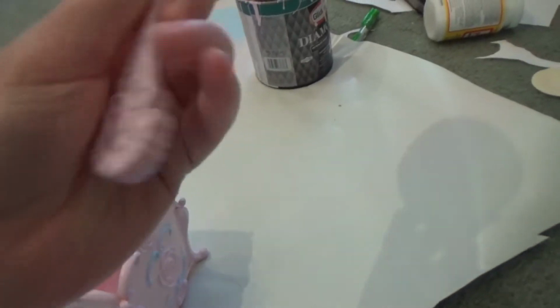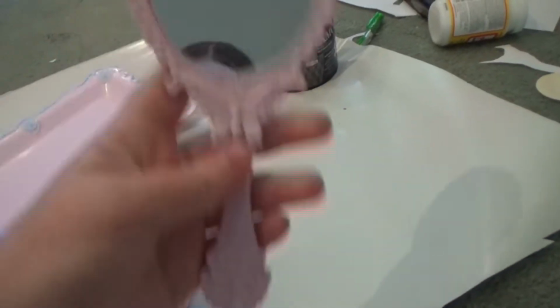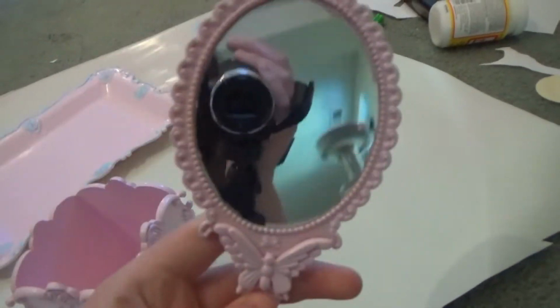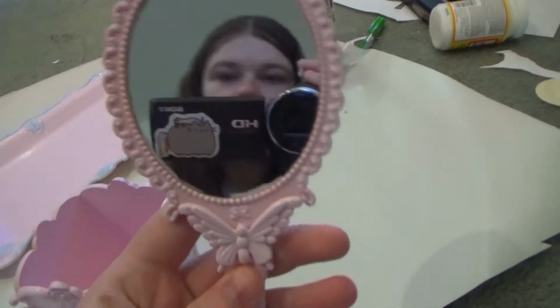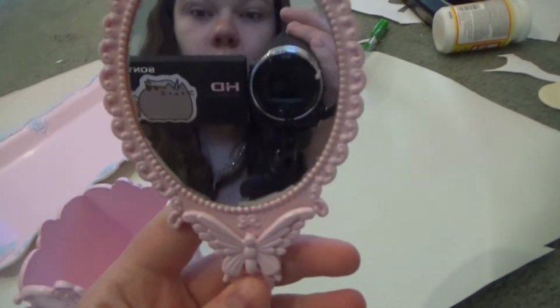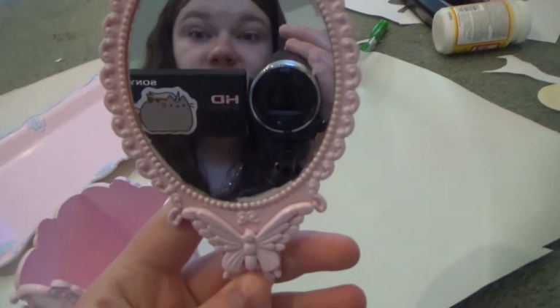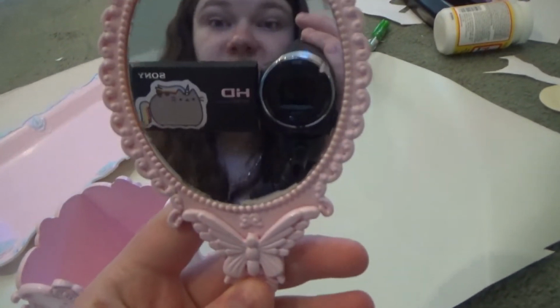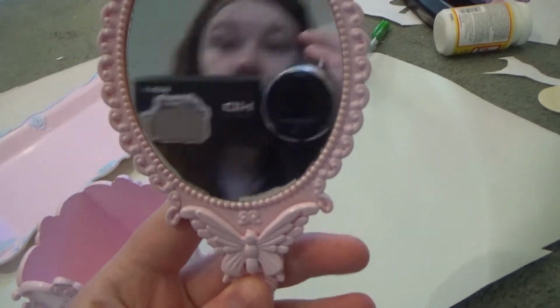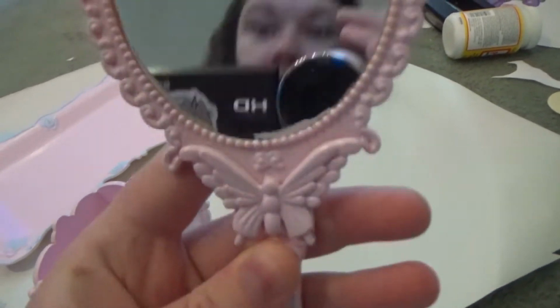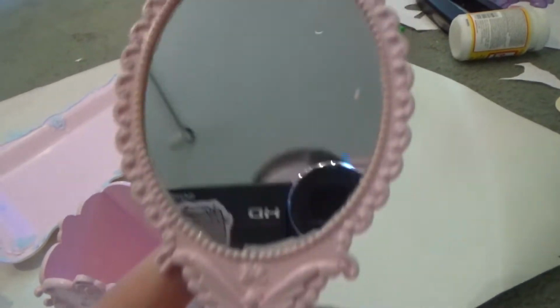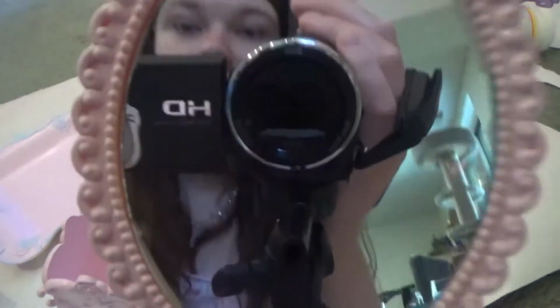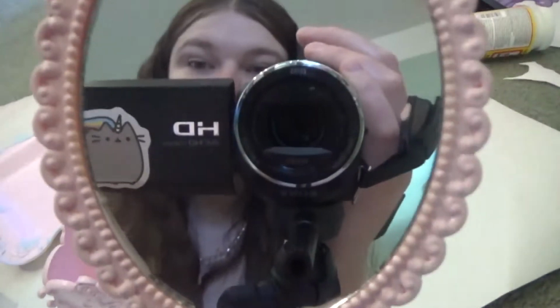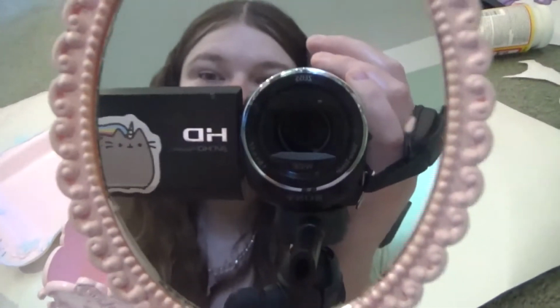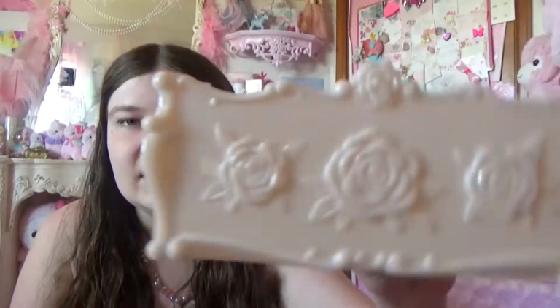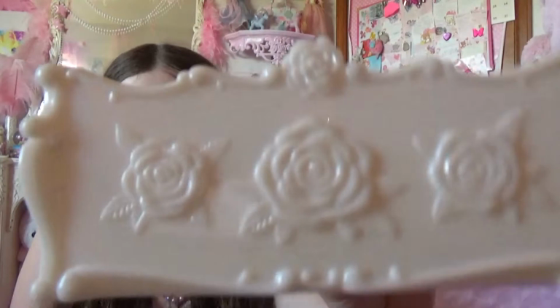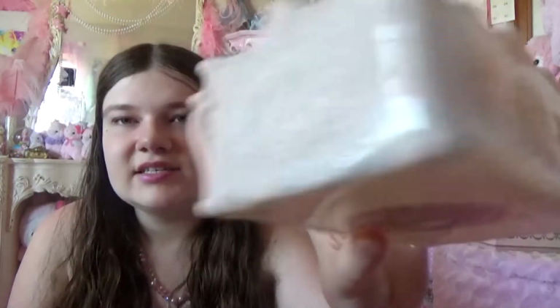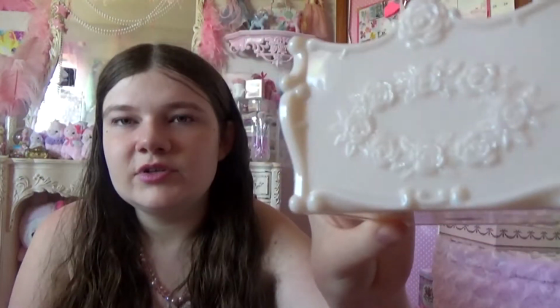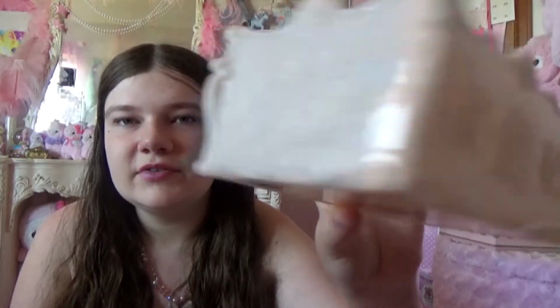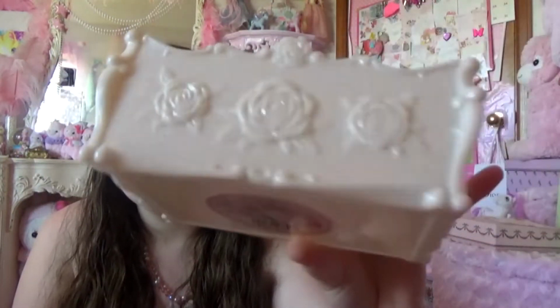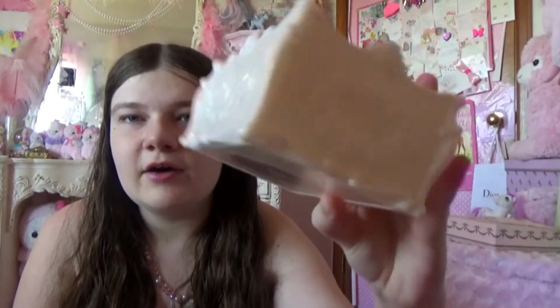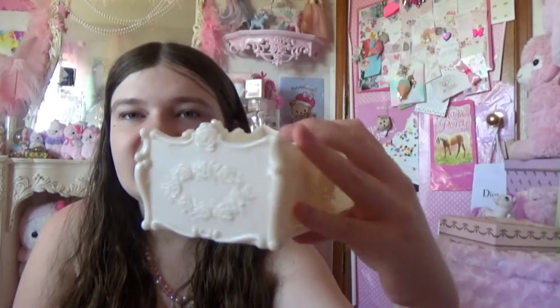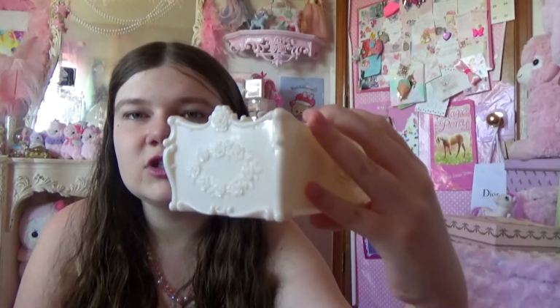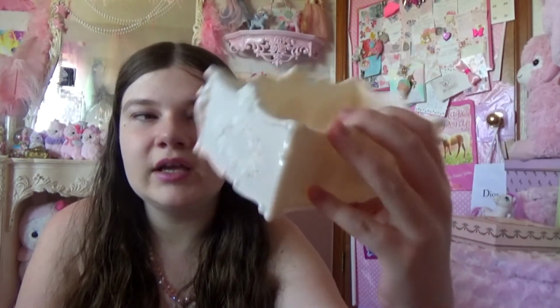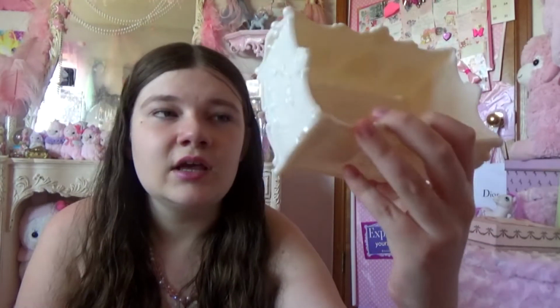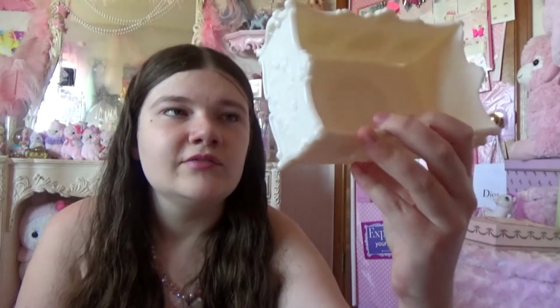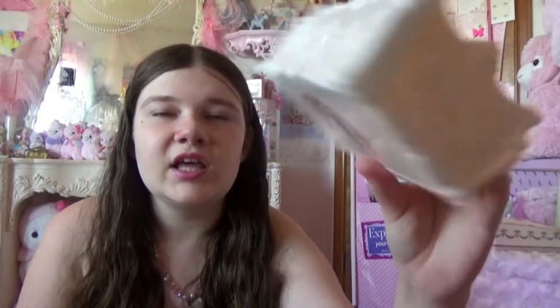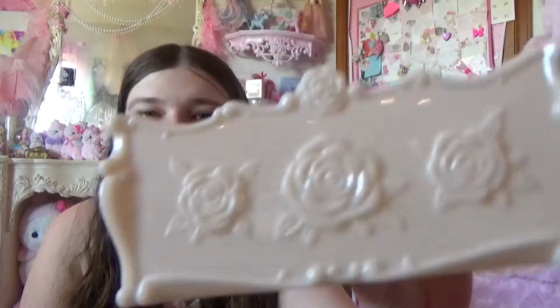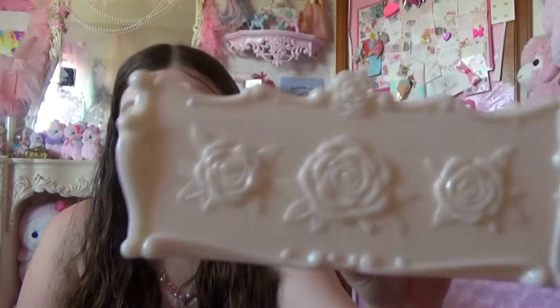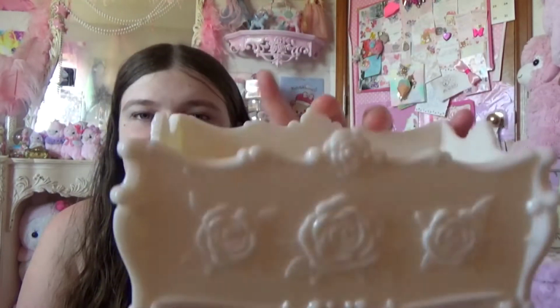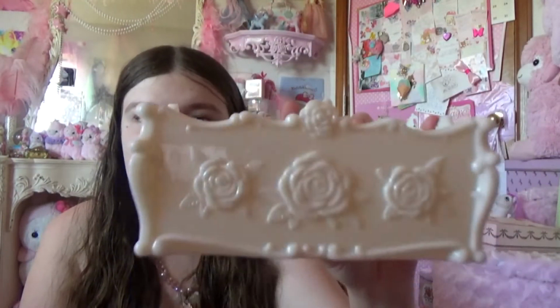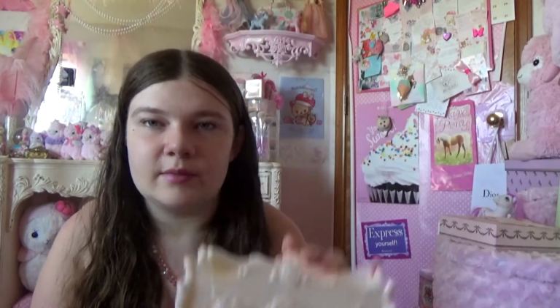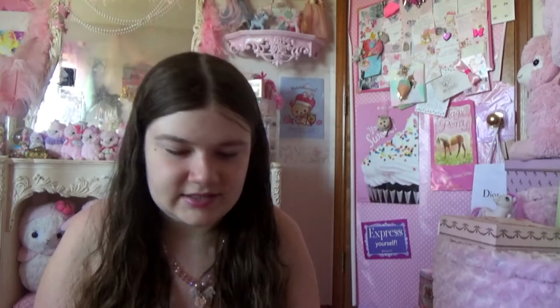Mirror mirror on the wall, who's the fairest of them all! But these are beautiful flowers, very Victorian, very kawaii, and very useful little boxes.